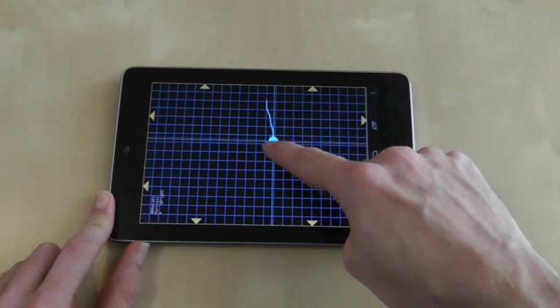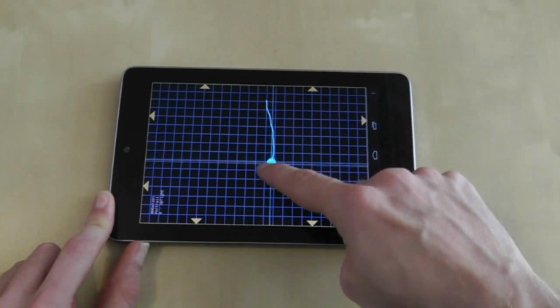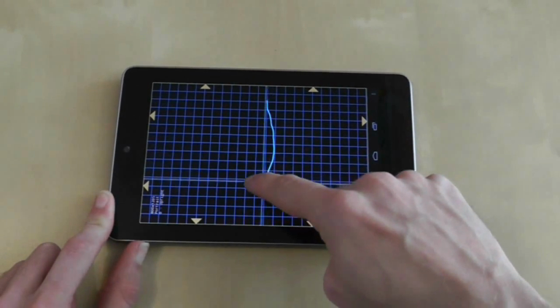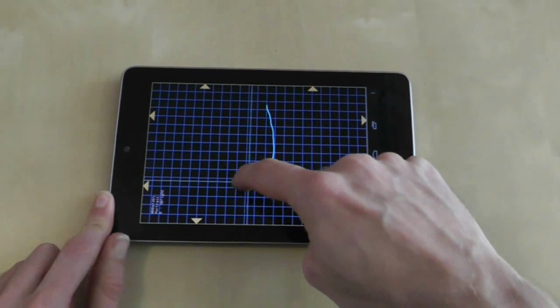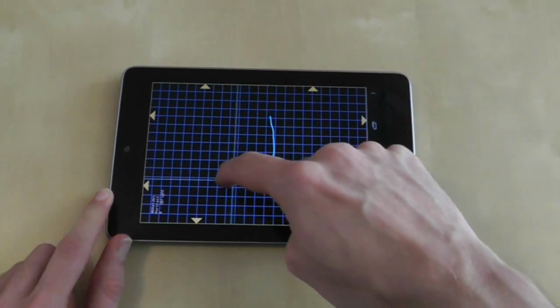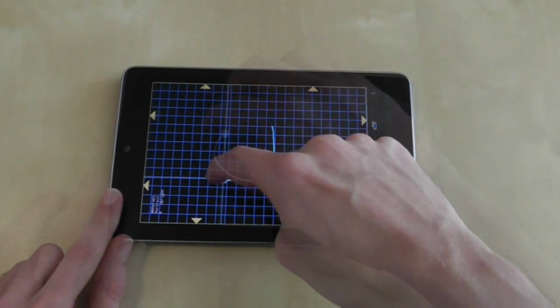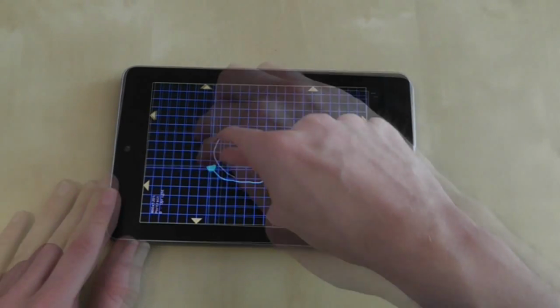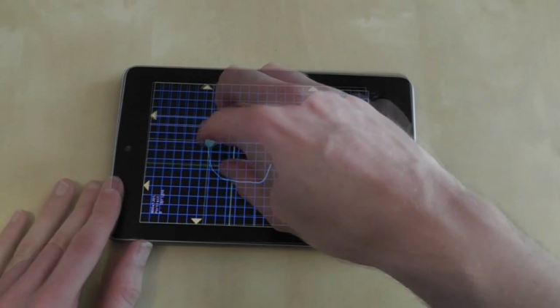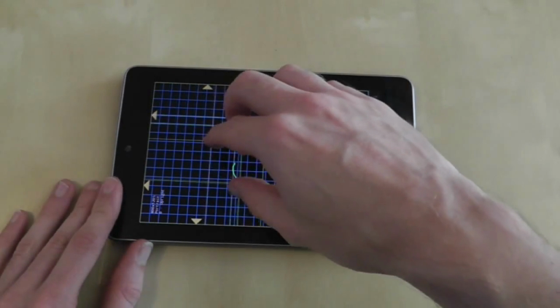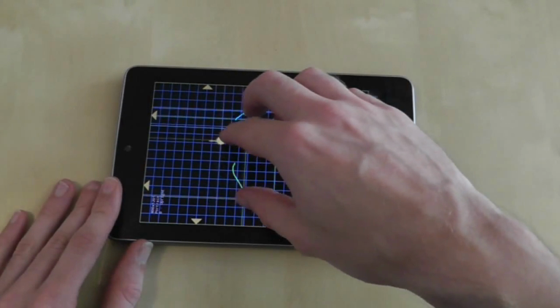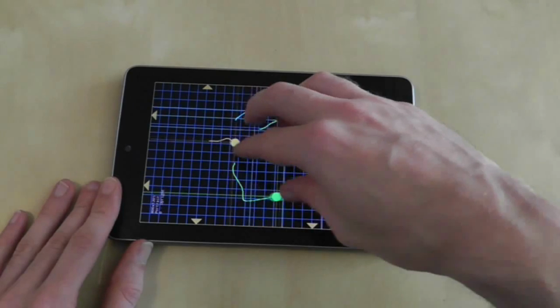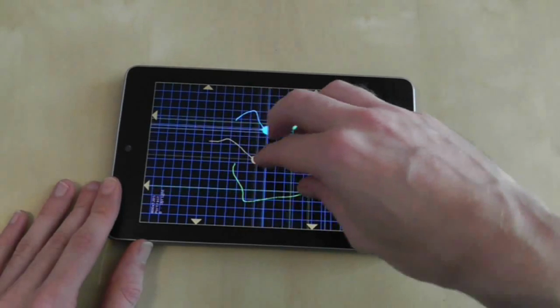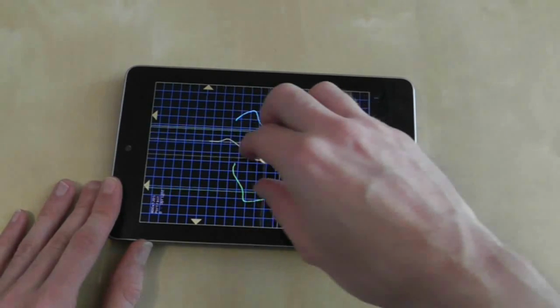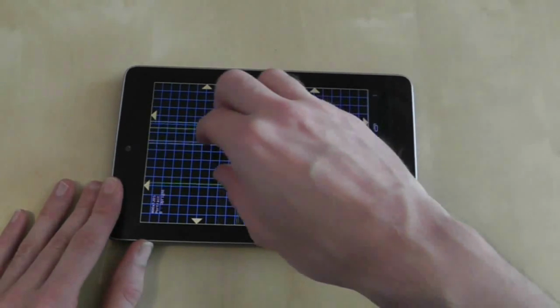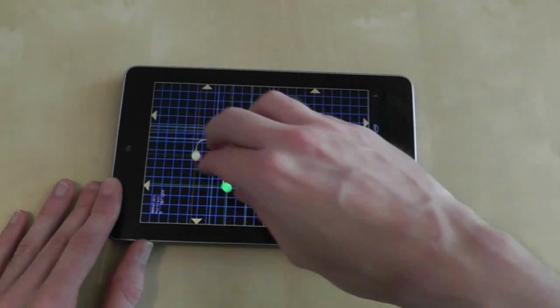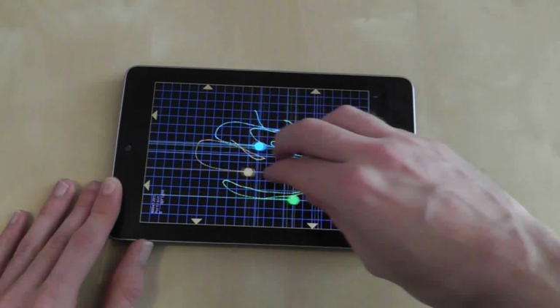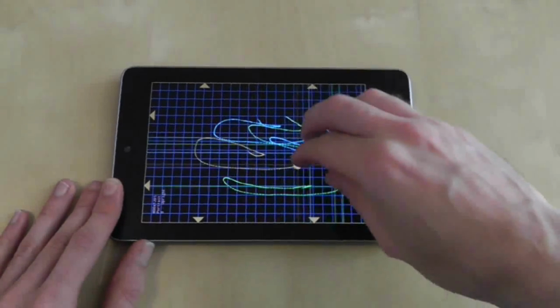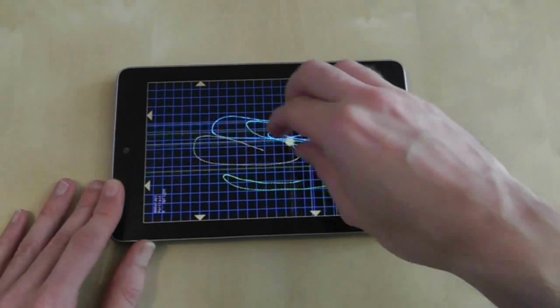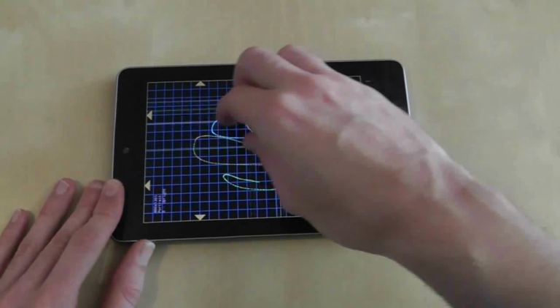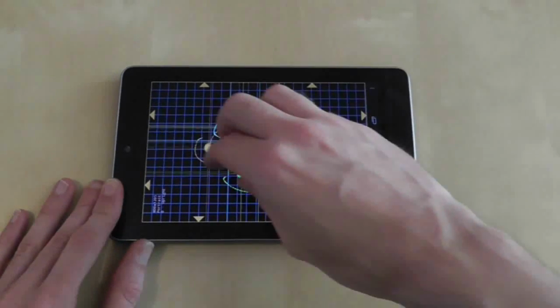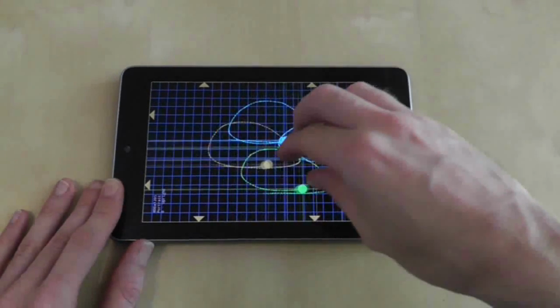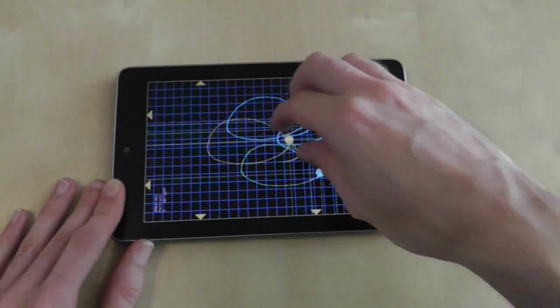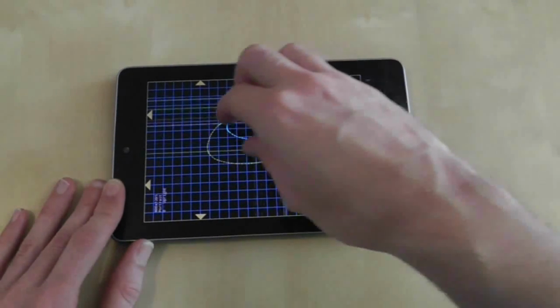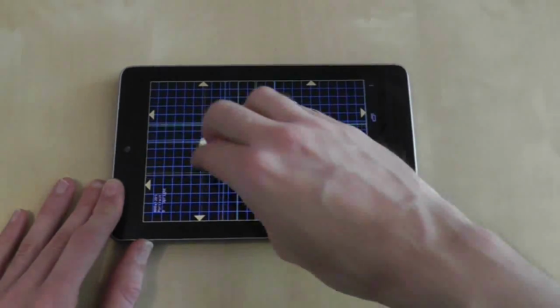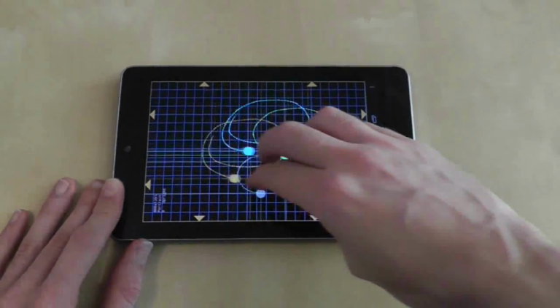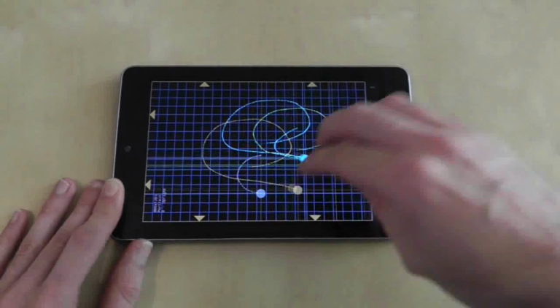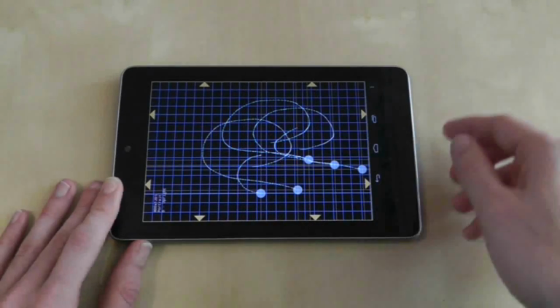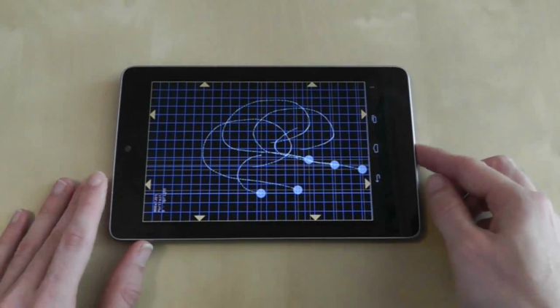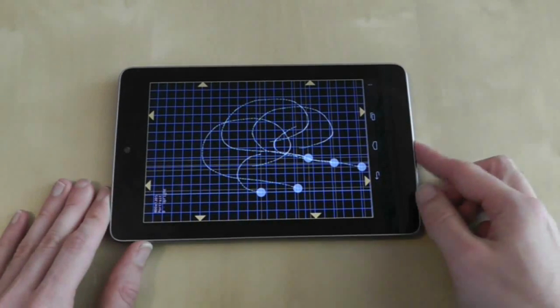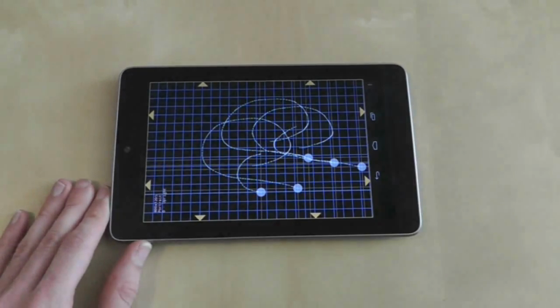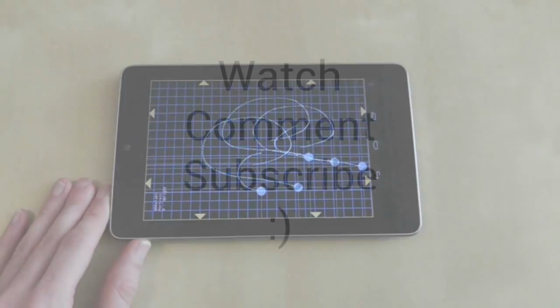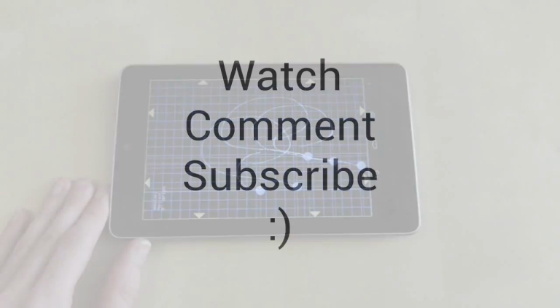If the Nexus passes all these tests with flying colours then you're on your way. But just remain vigilant for the first couple of weeks, and if you do spot any problems don't be afraid to return your device to wherever you bought it from.